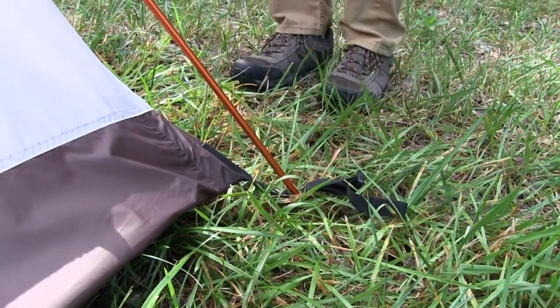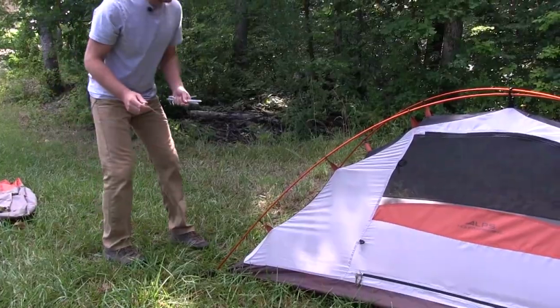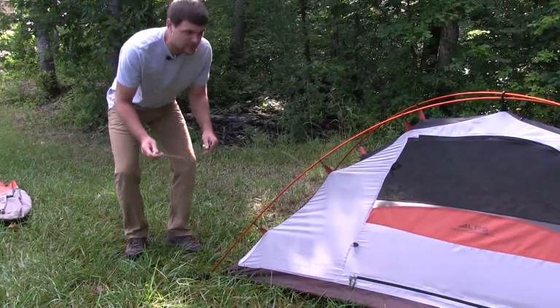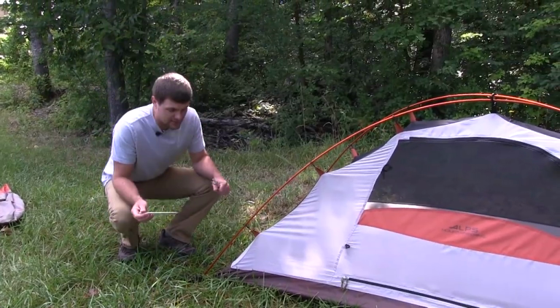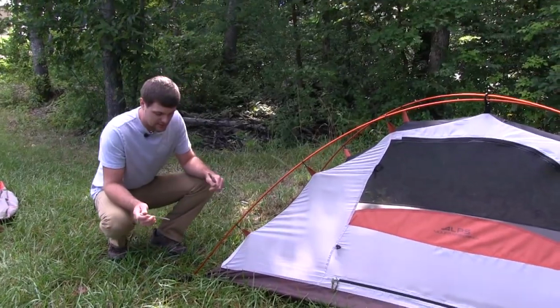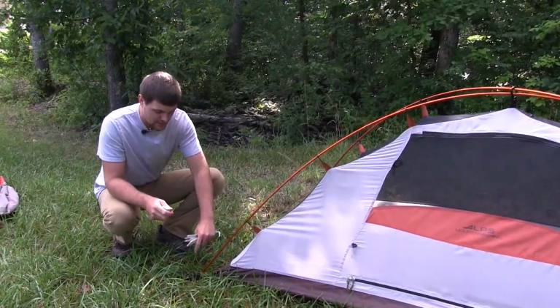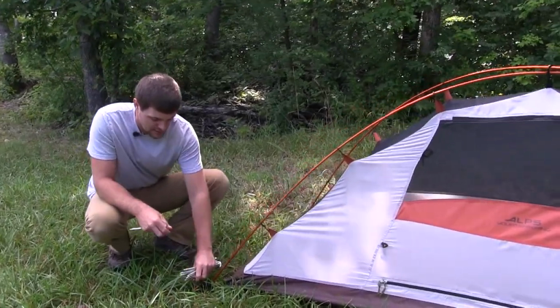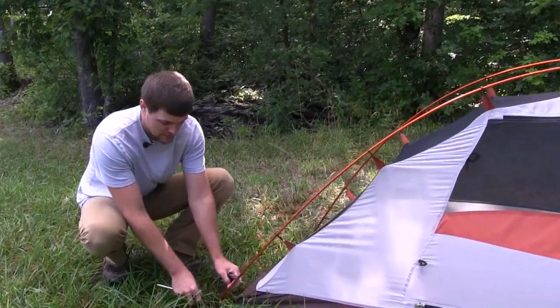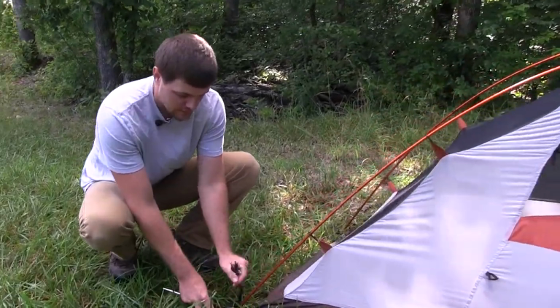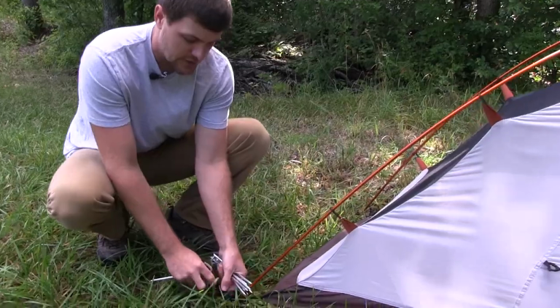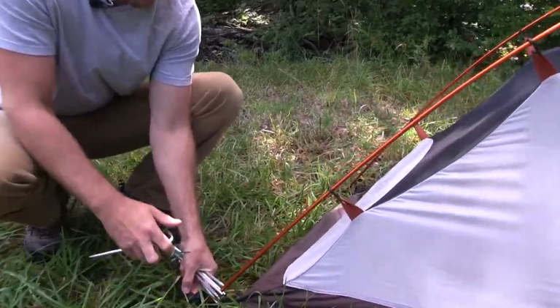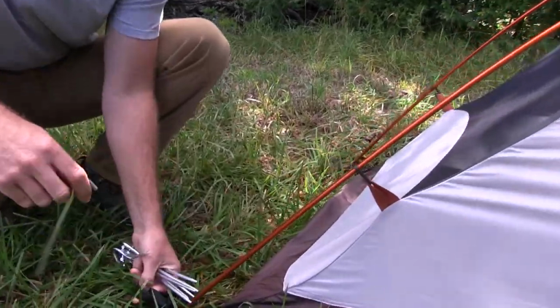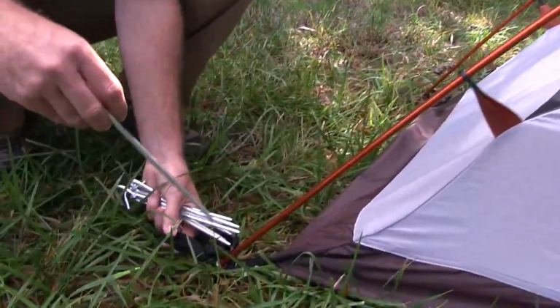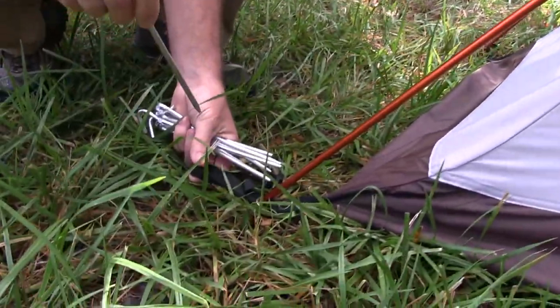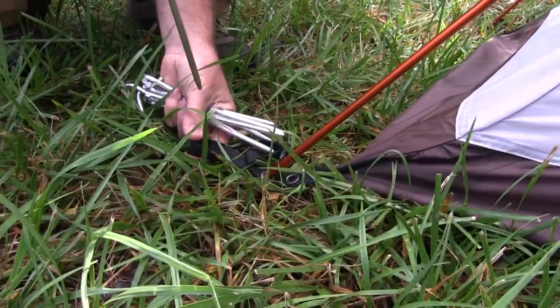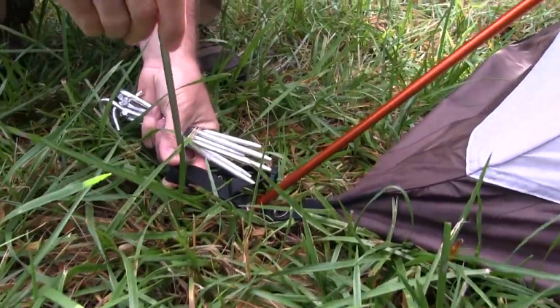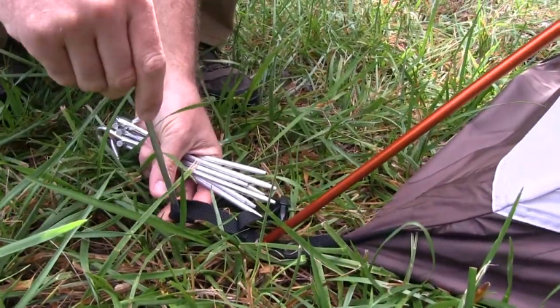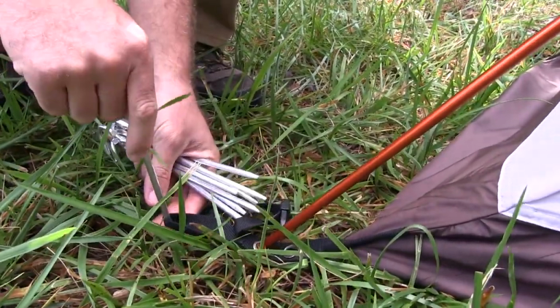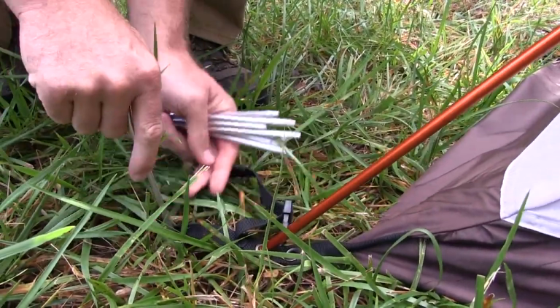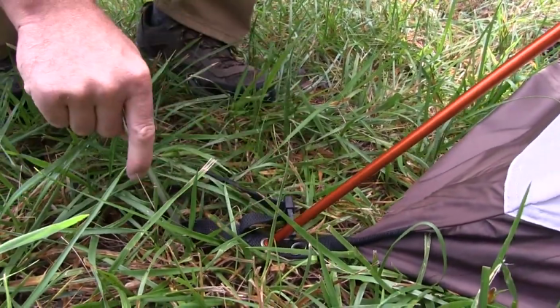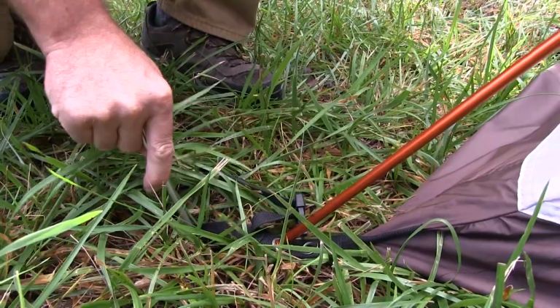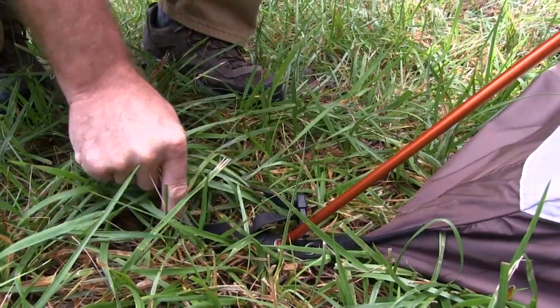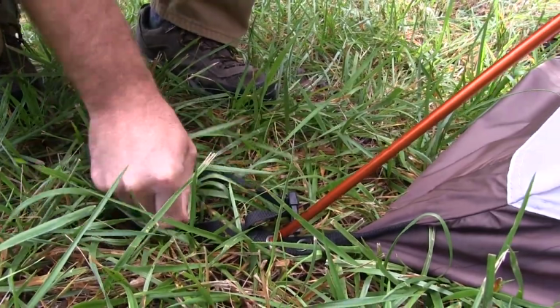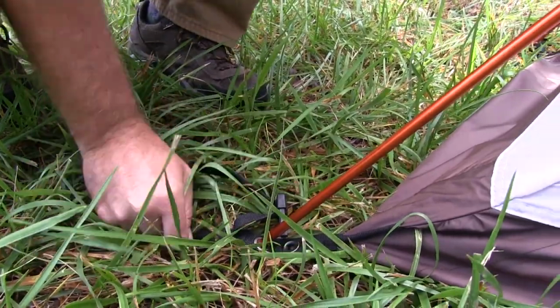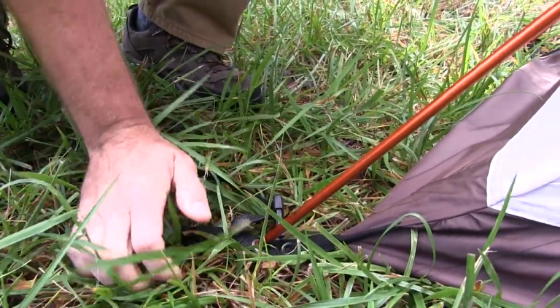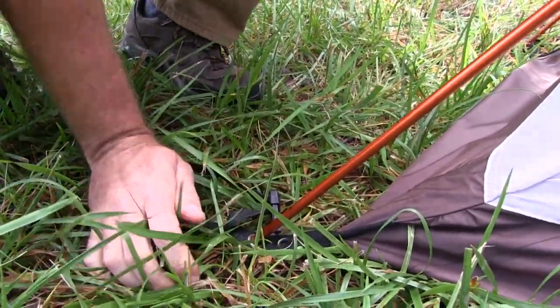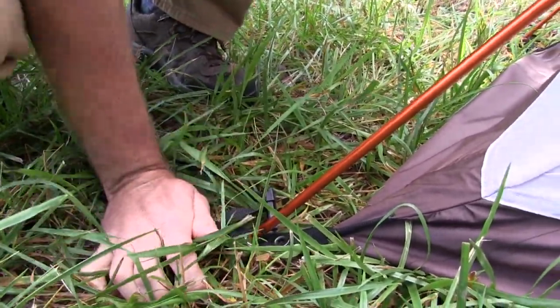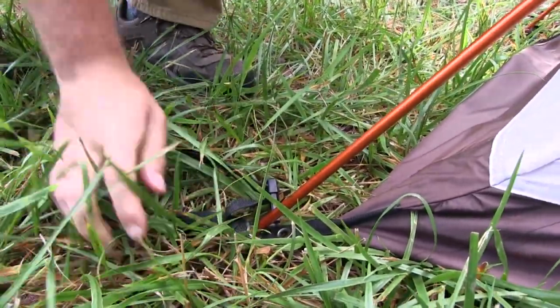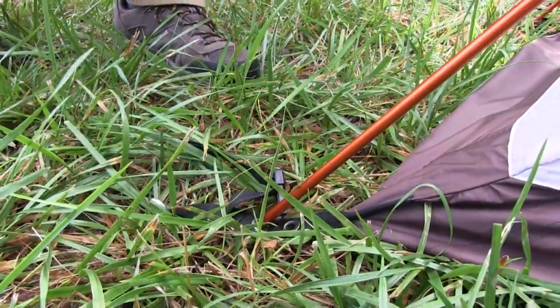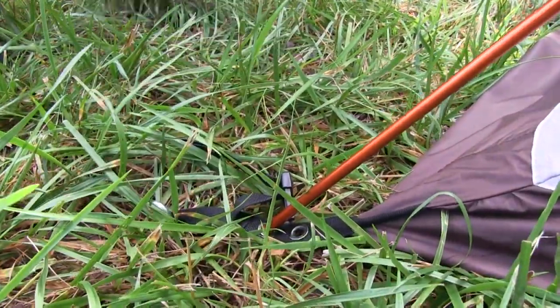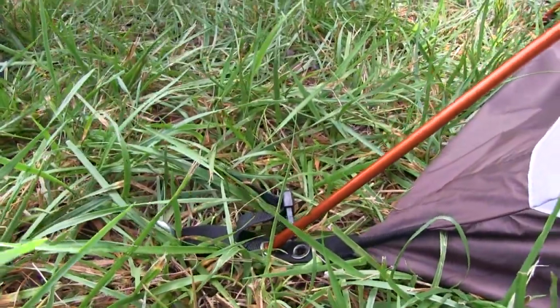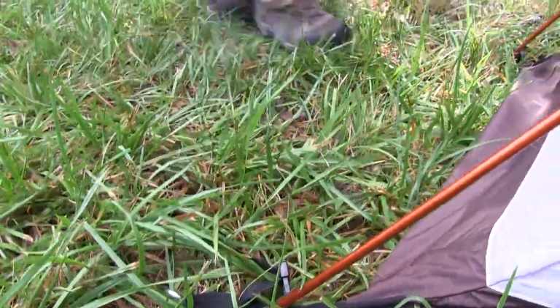So now we'll go through and stake out the tent. We have webbing loops that you'll stick the tent stake through, push into the ground, and do that on all four corners.